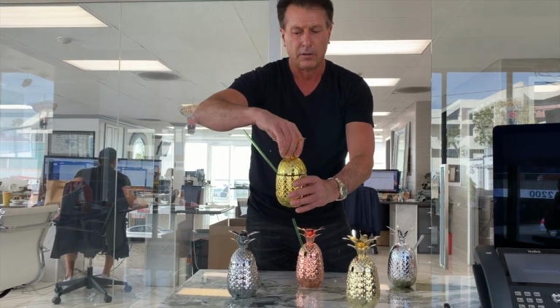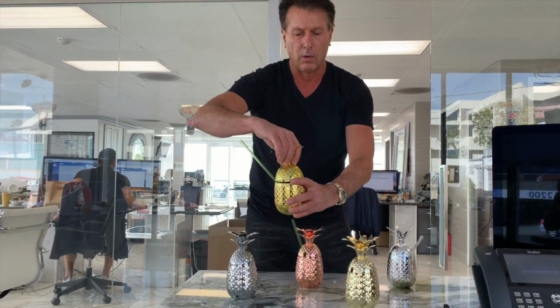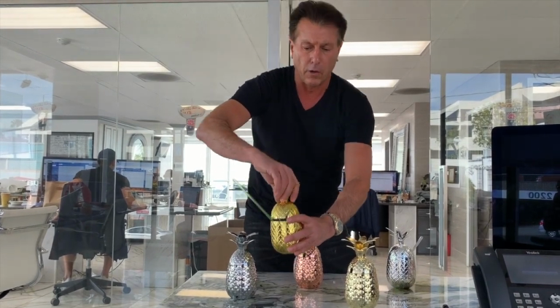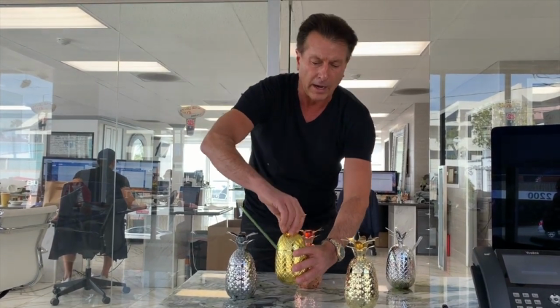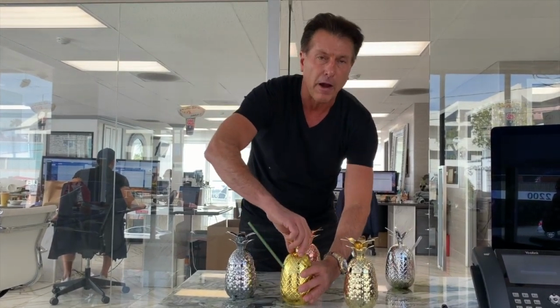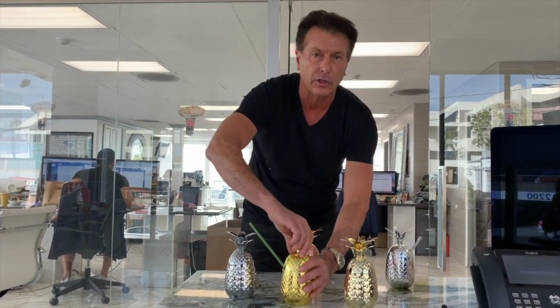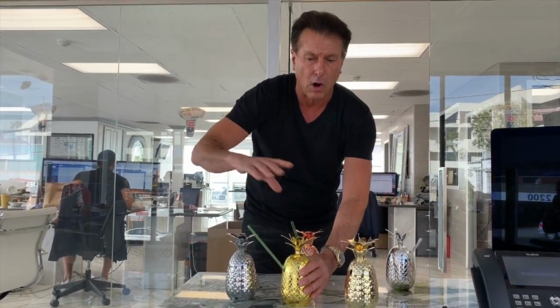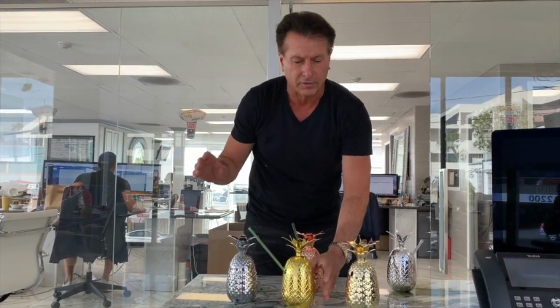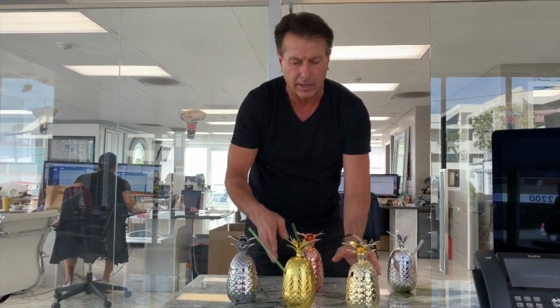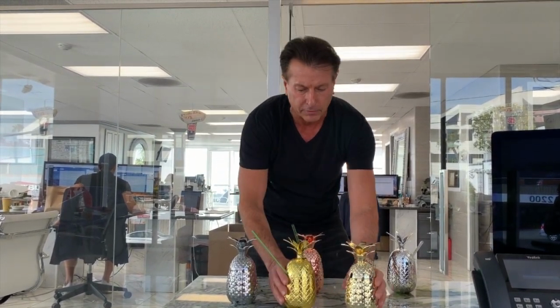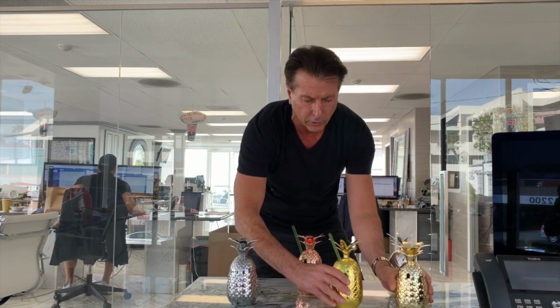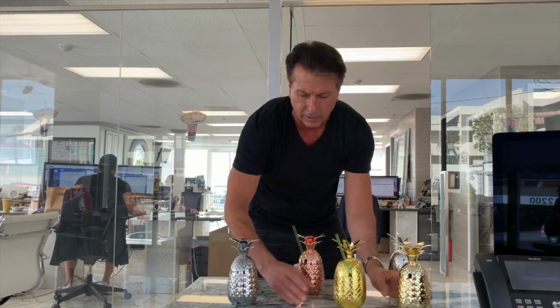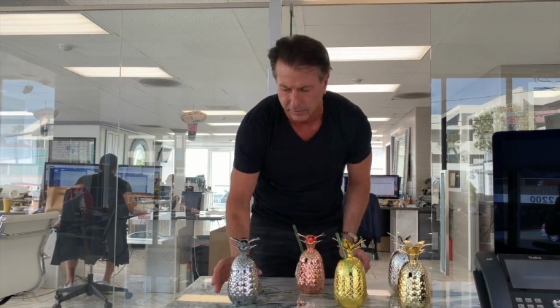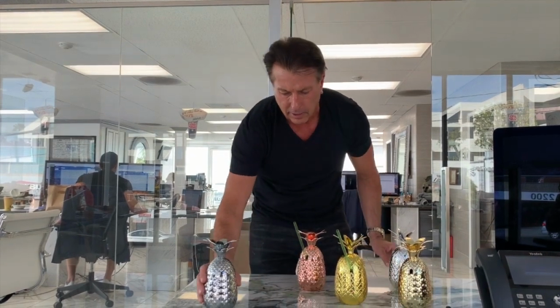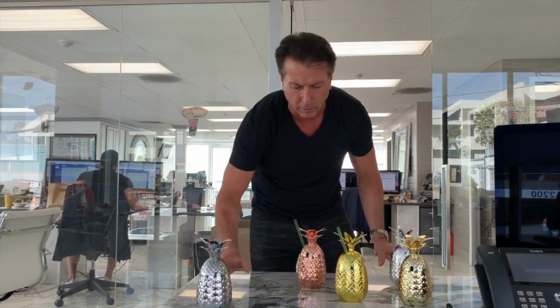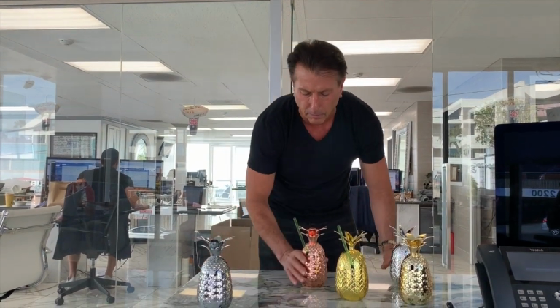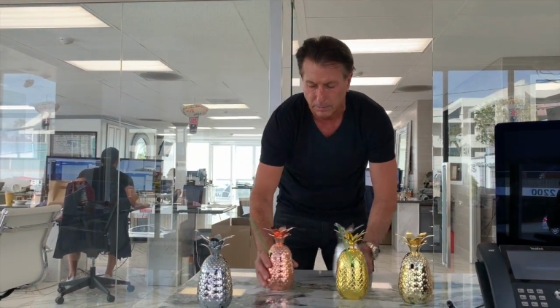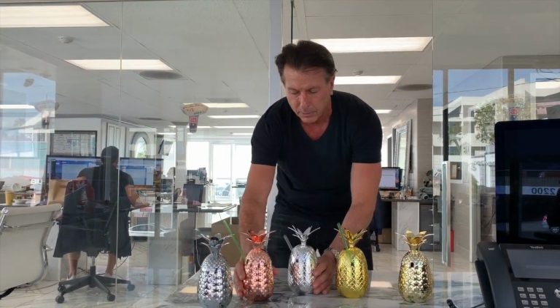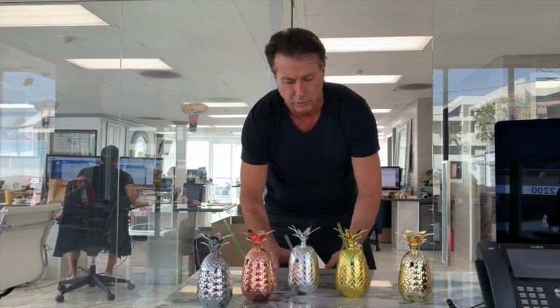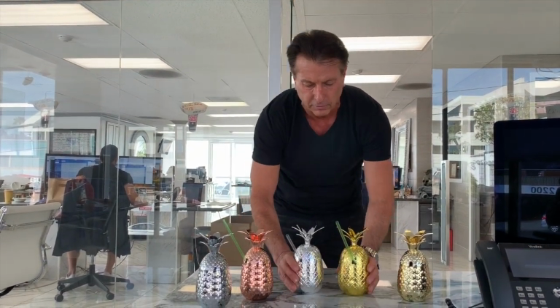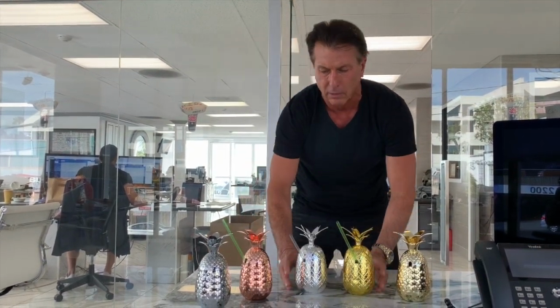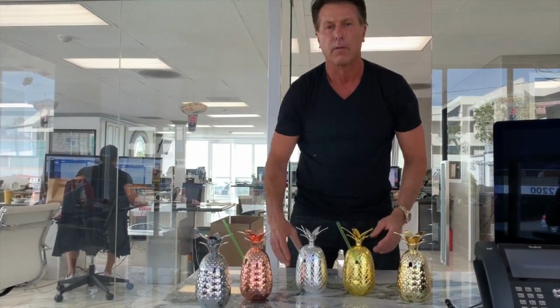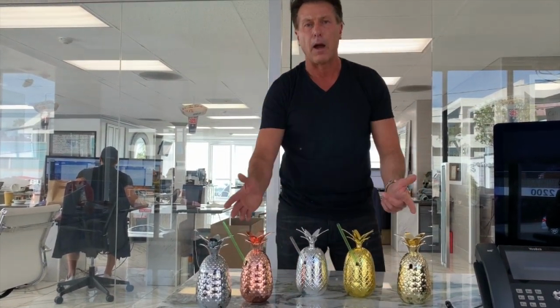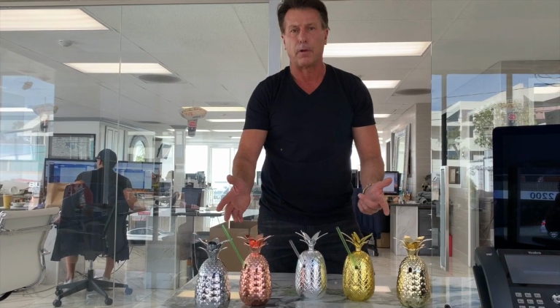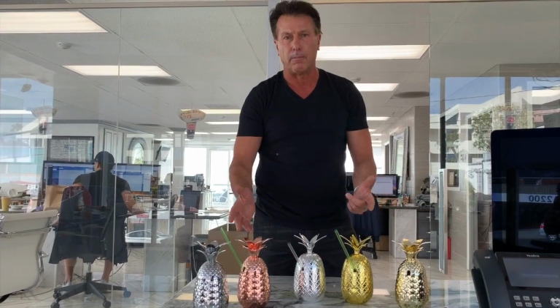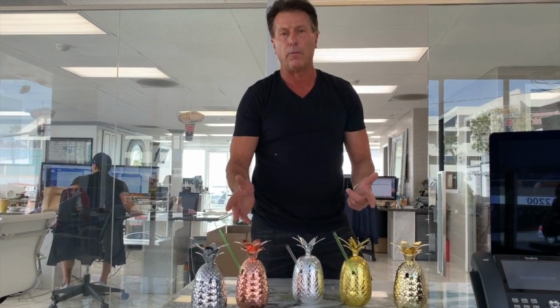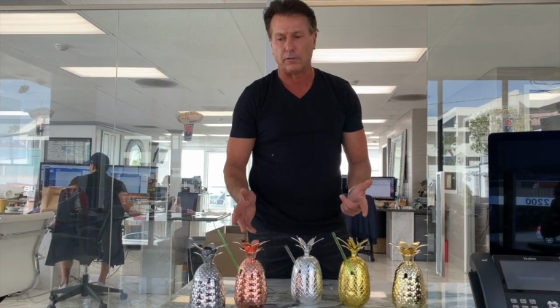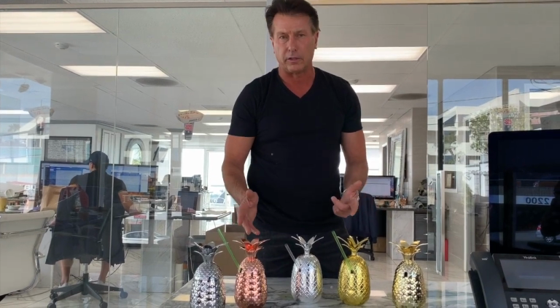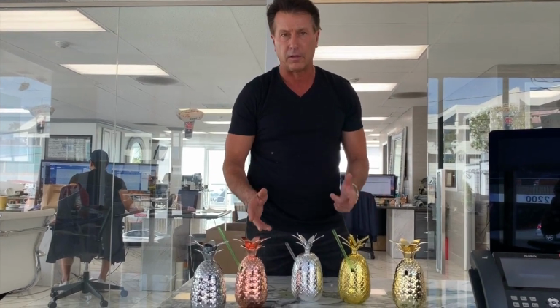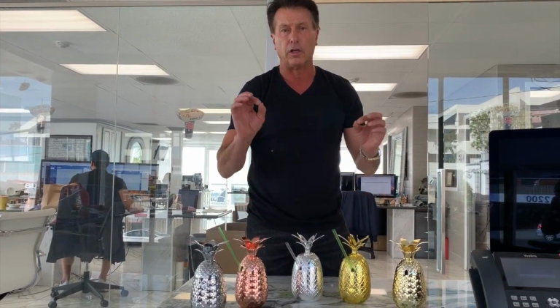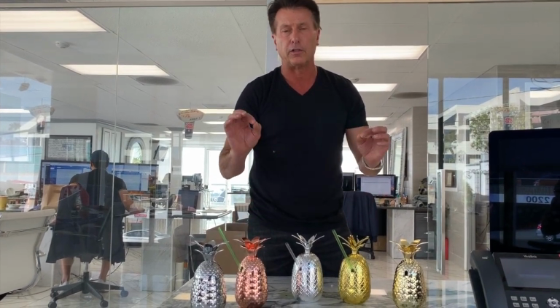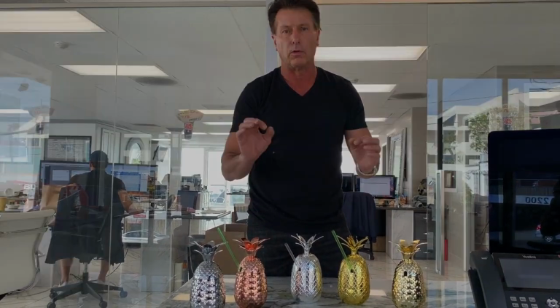So for a fraction of the cost, now you're able to serve your cocktails in one of the most popular drinks around — the Pineapple Cup by RP & Associates. Just finished the molds.